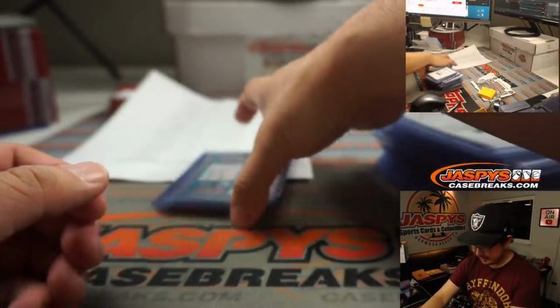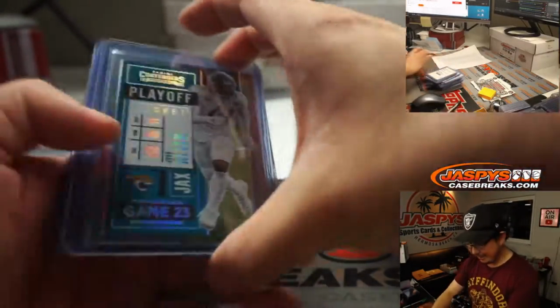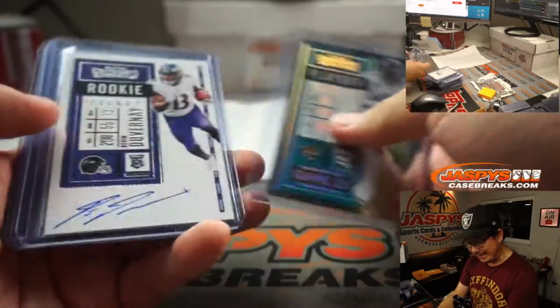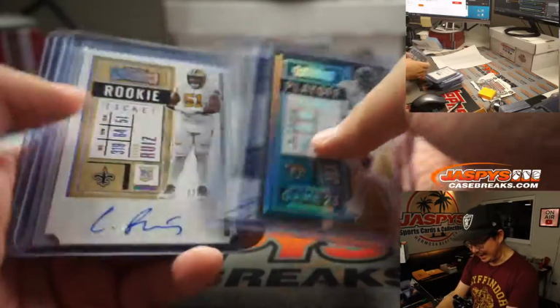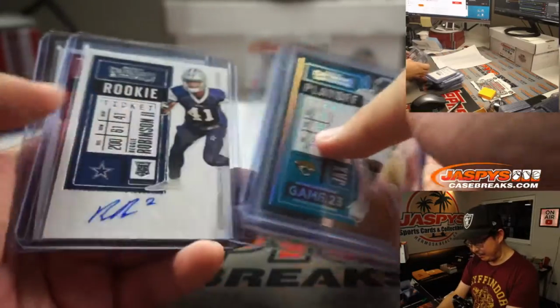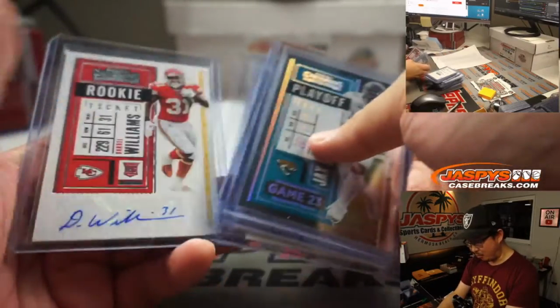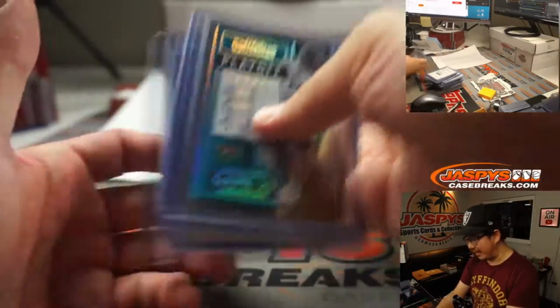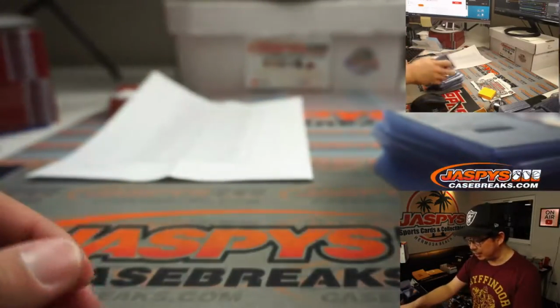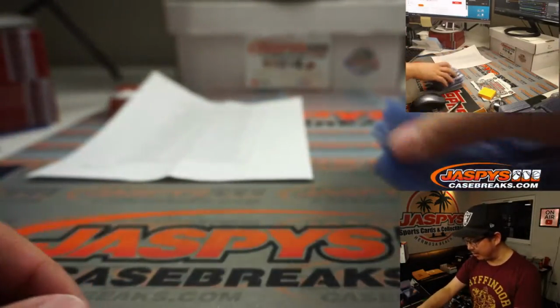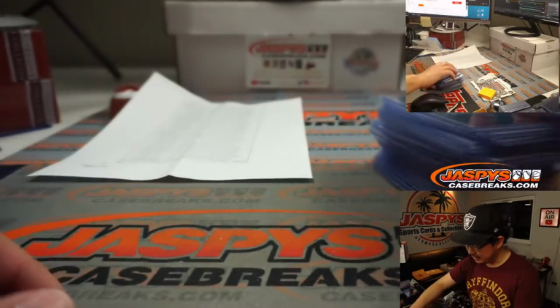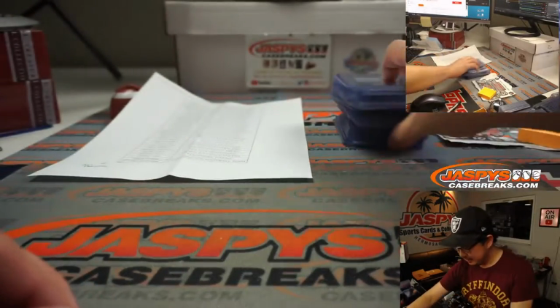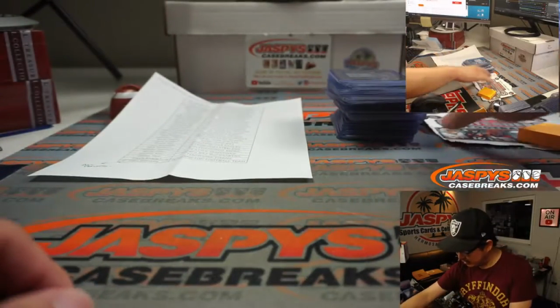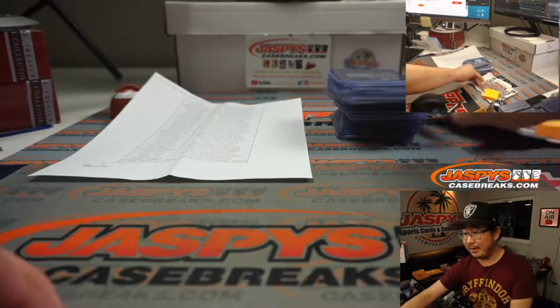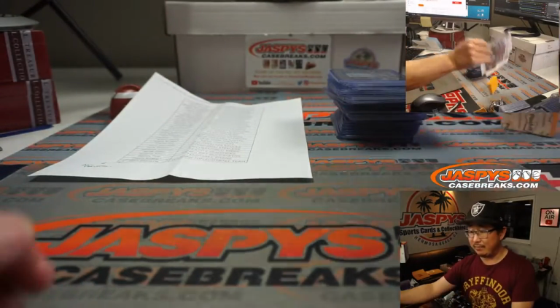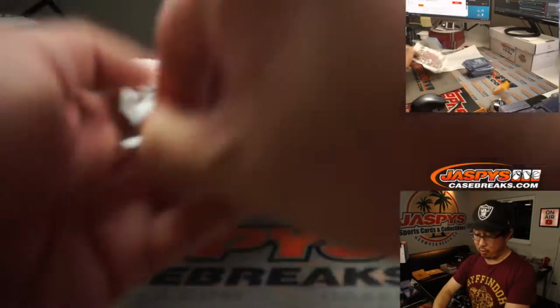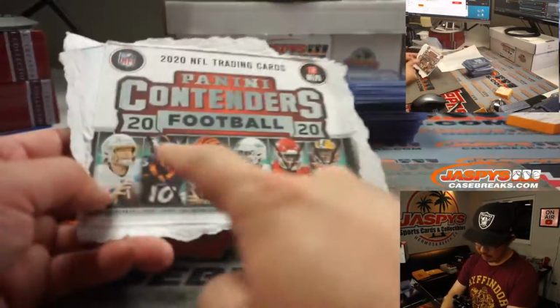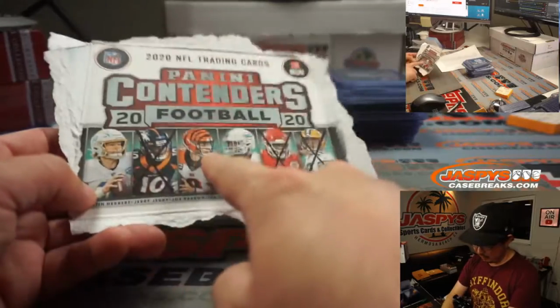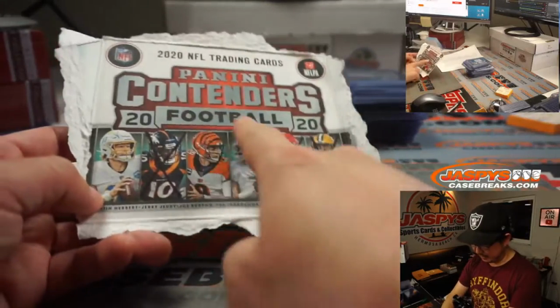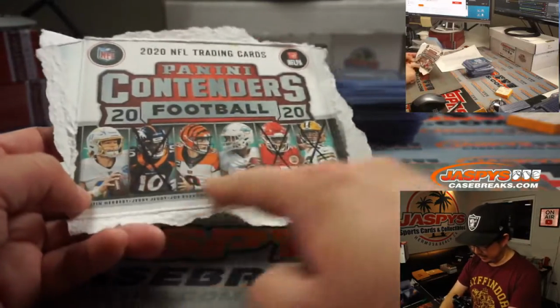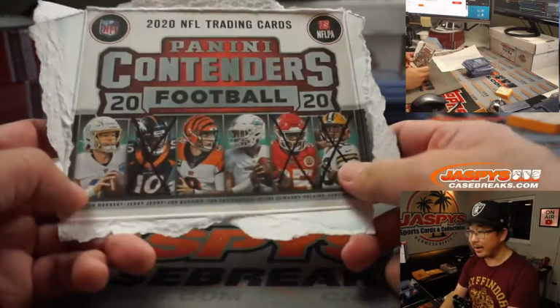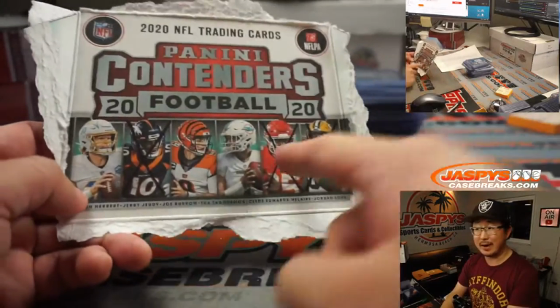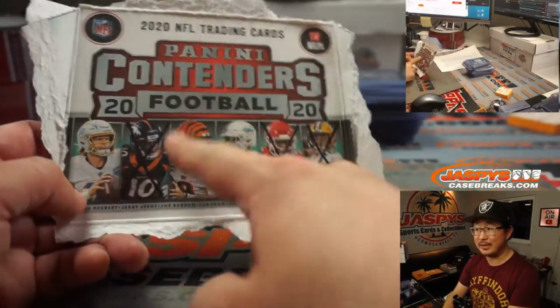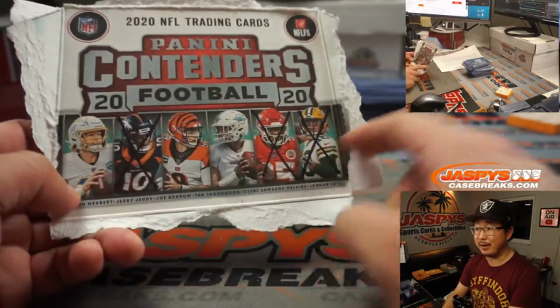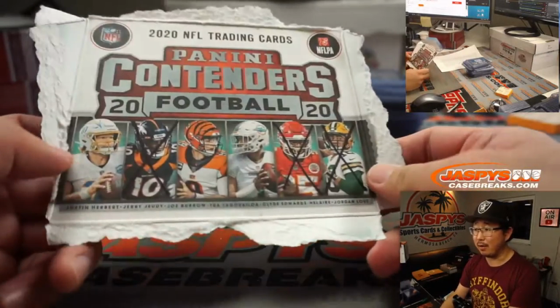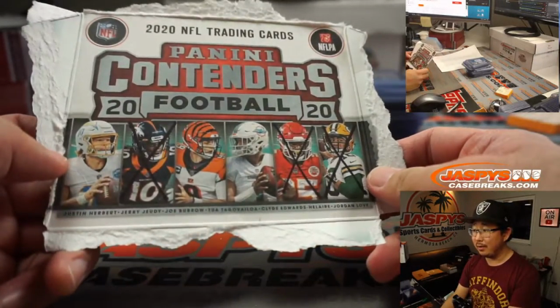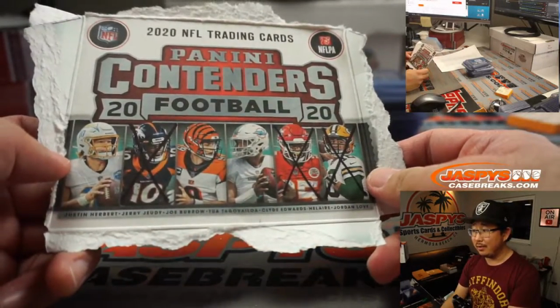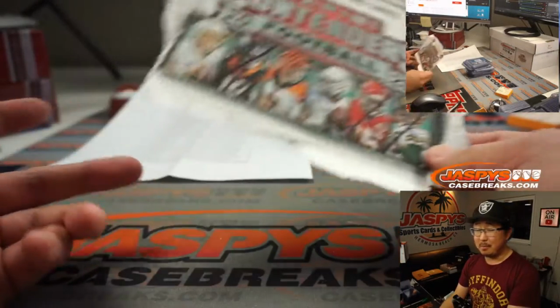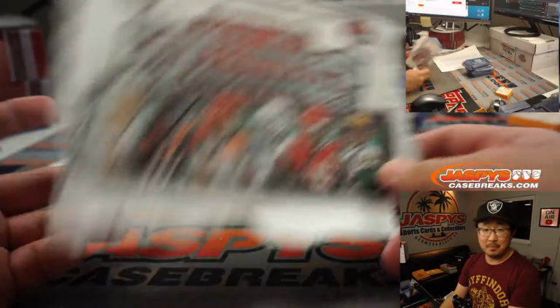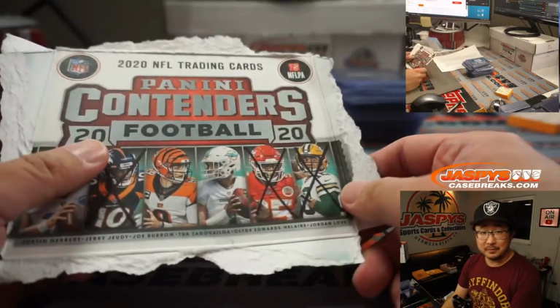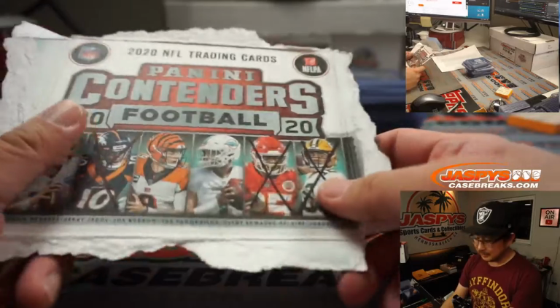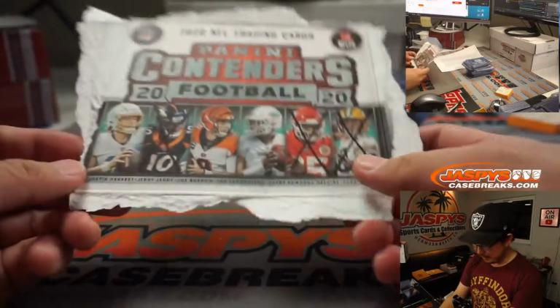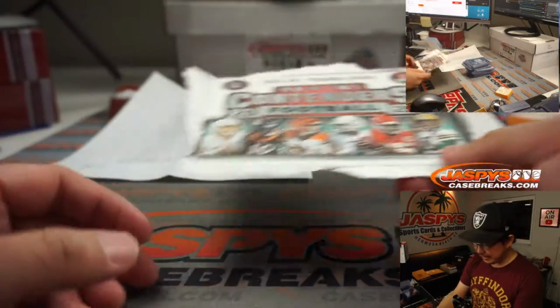But we have not hit any of the big quarterbacks — outside of Jalen Hurts, we just haven't hit any of the big quarterbacks right here. These three right here — this is my Contenders bingo card.